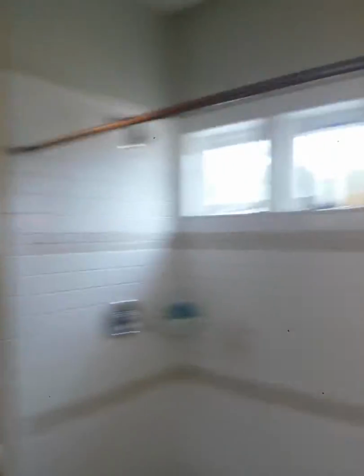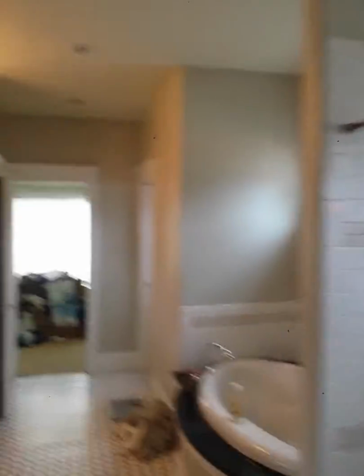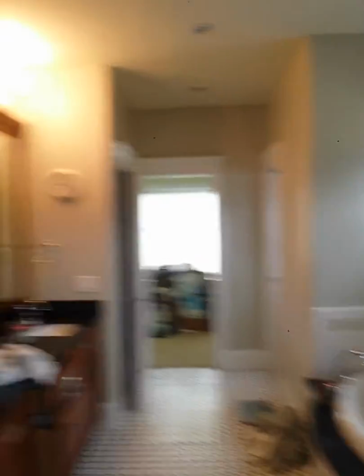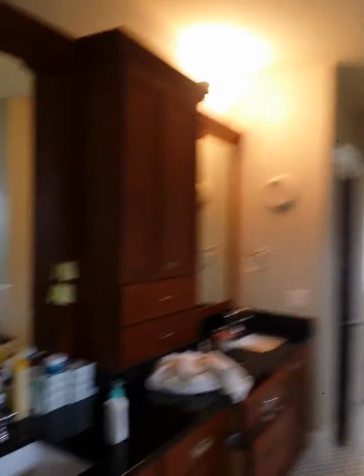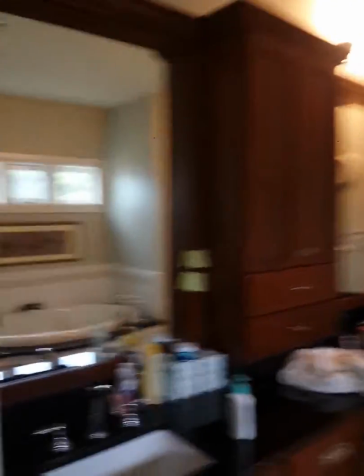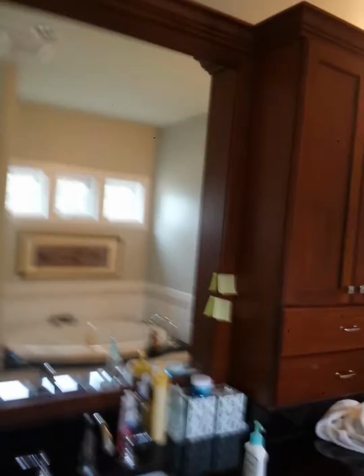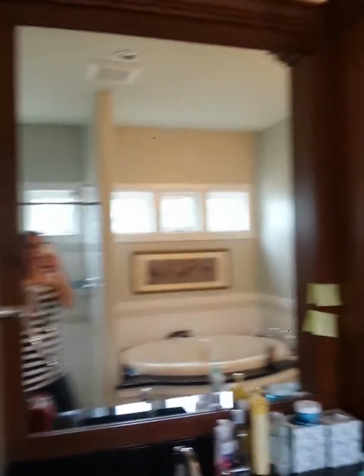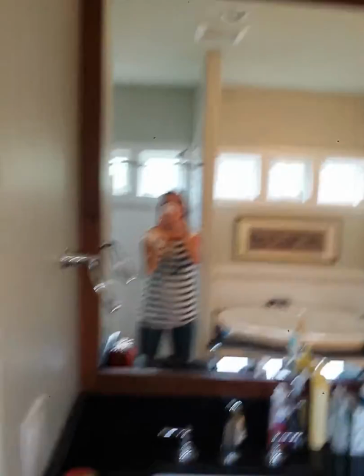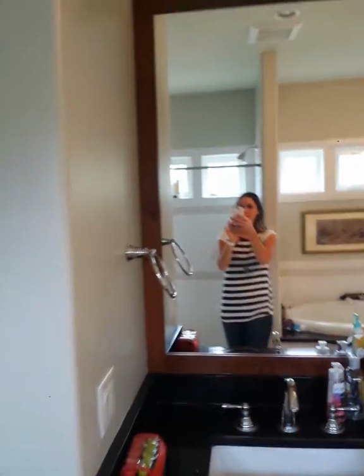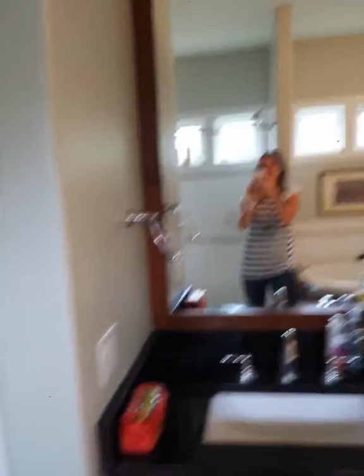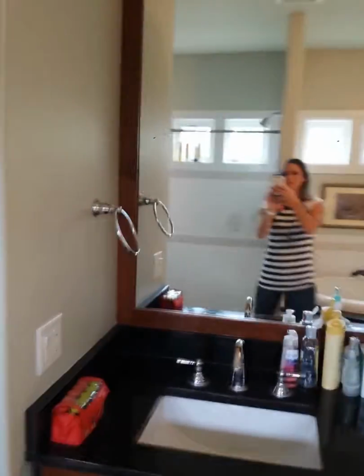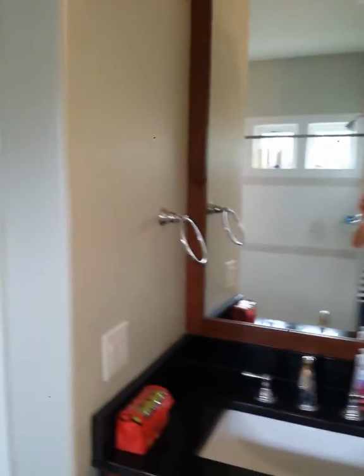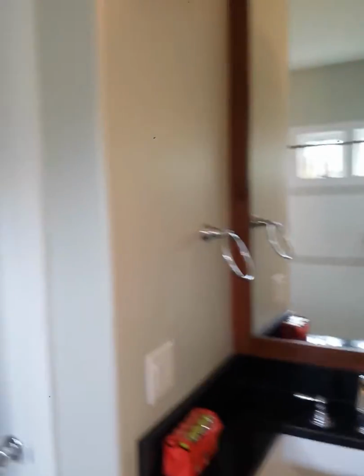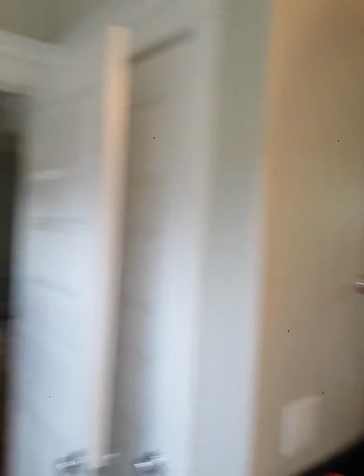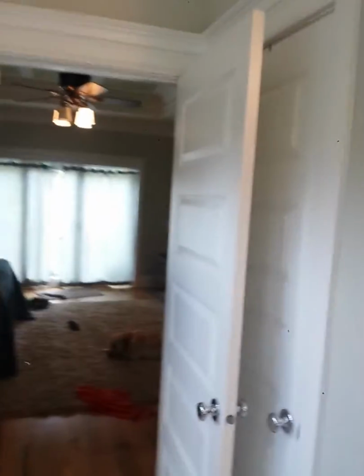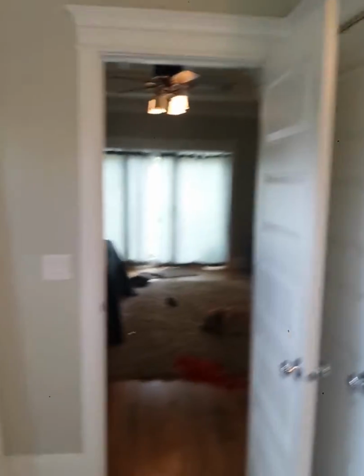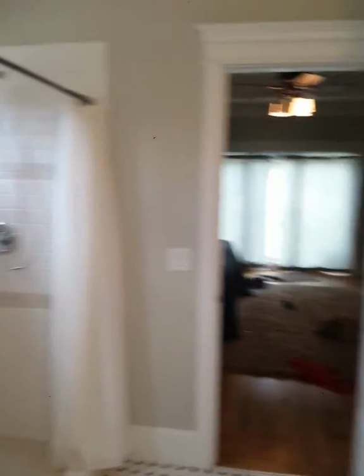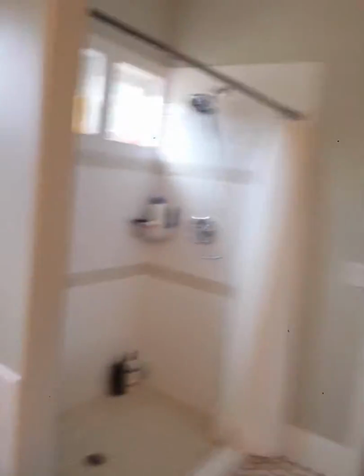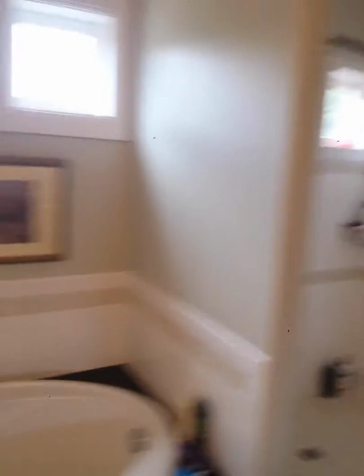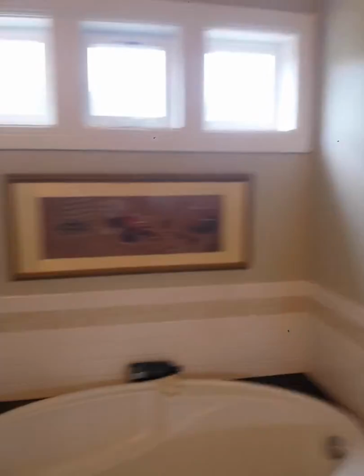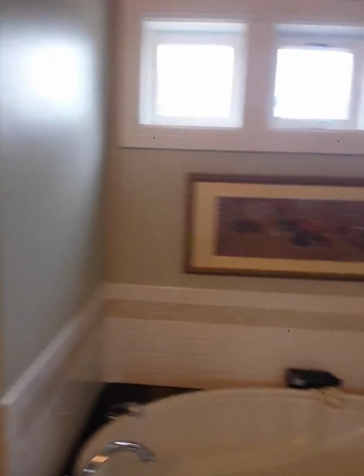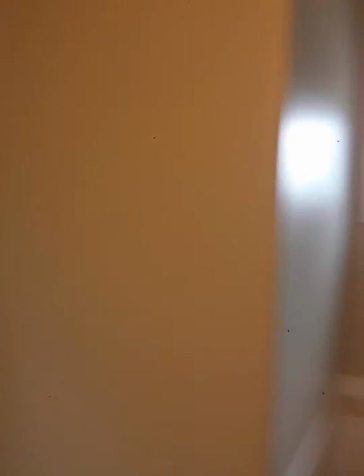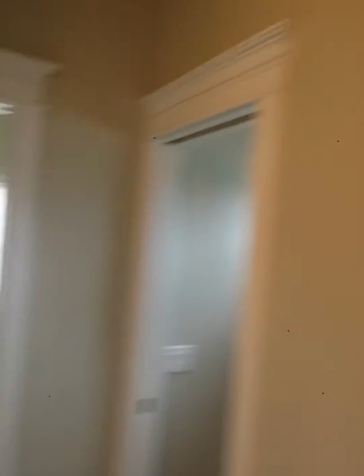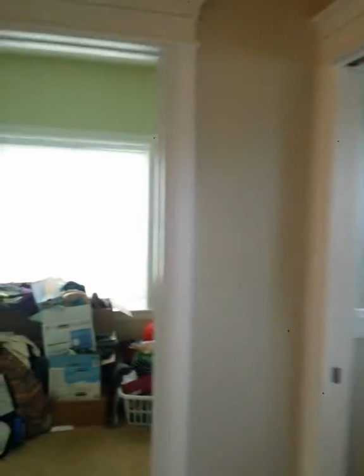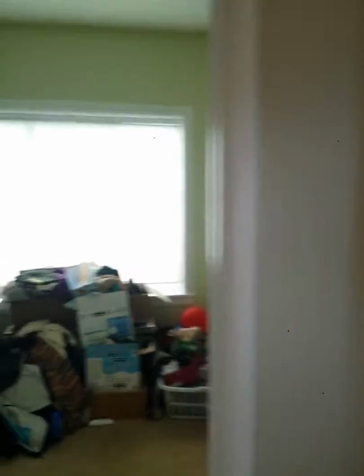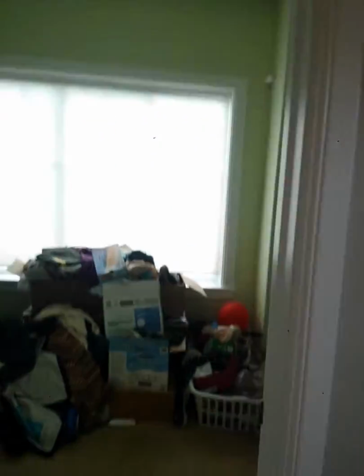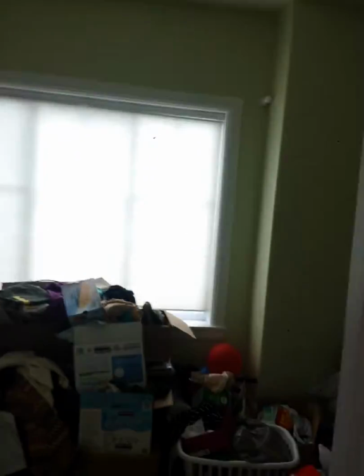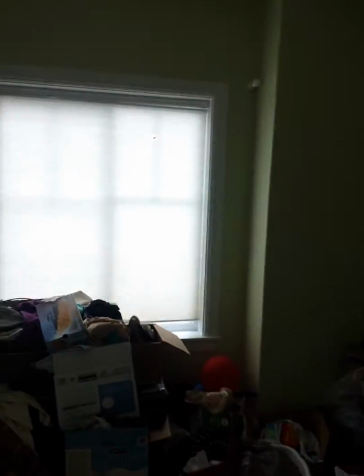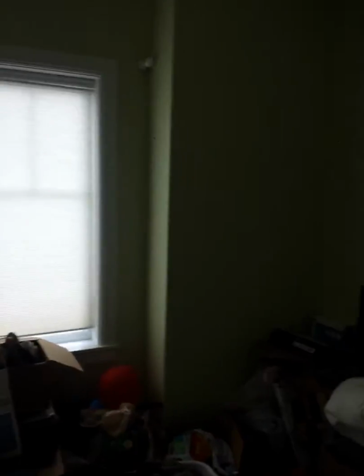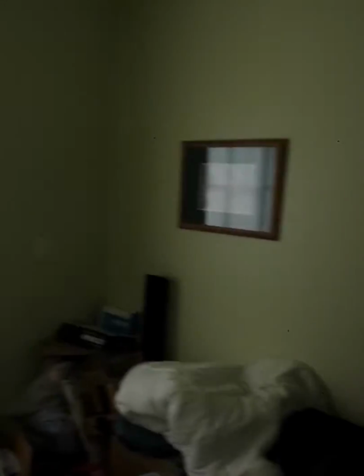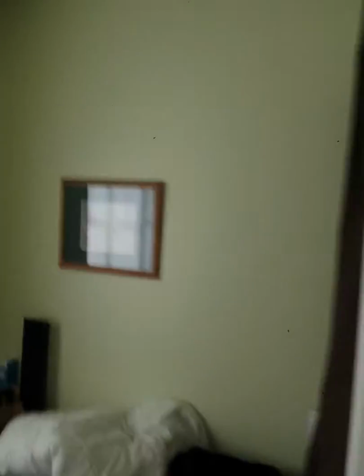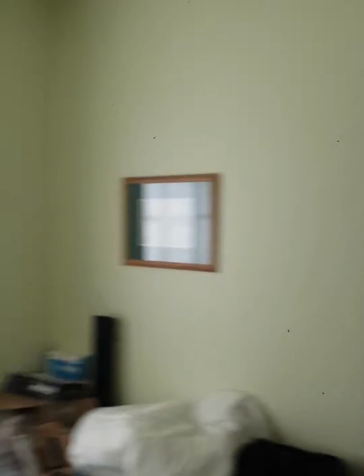And we'll have you paint this bathroom. I don't know if I'm doing what you want — you might need to still get in here — but this bathroom and then this closet.